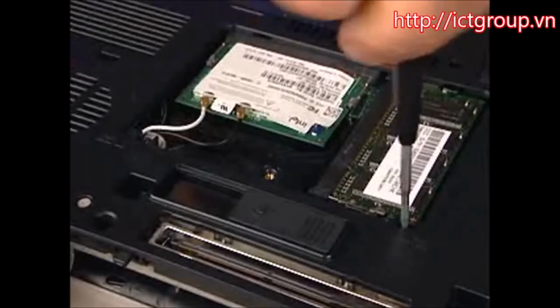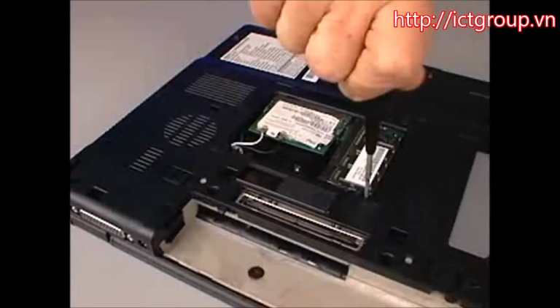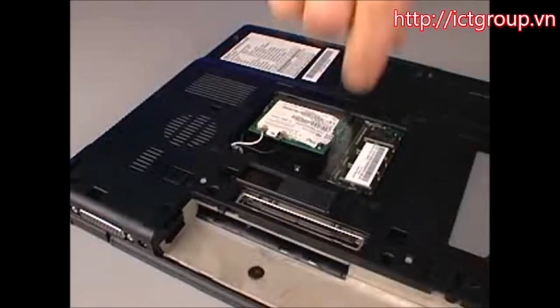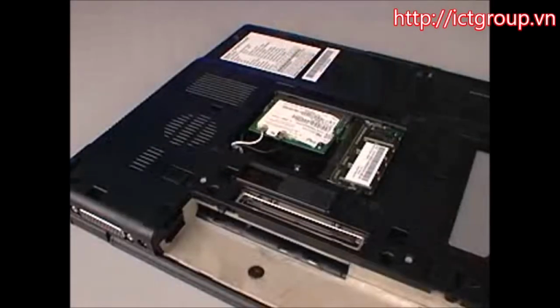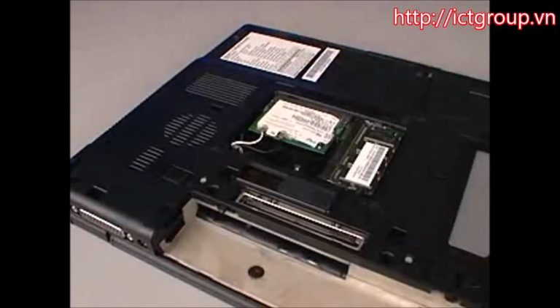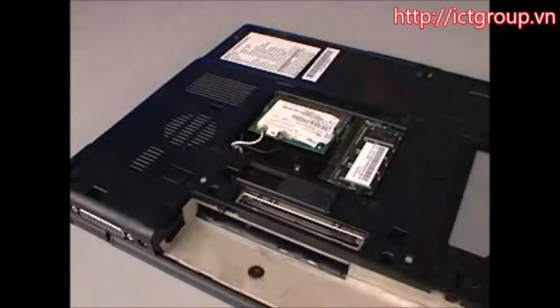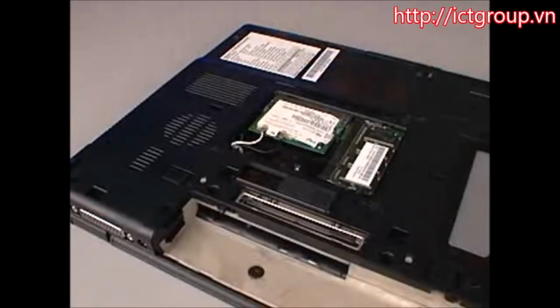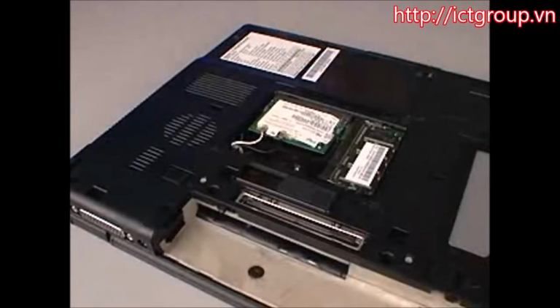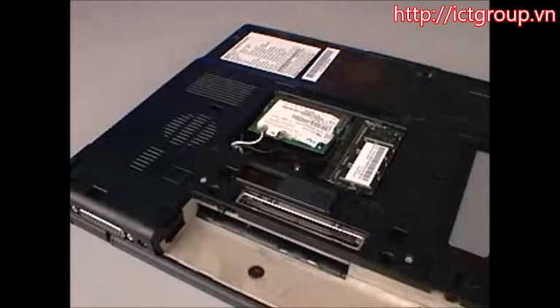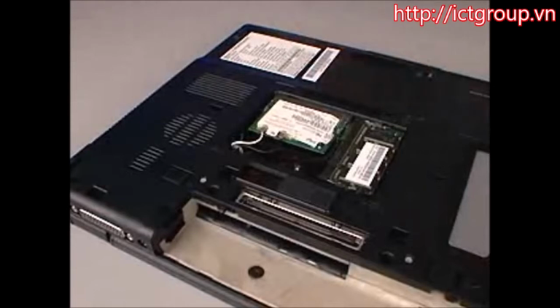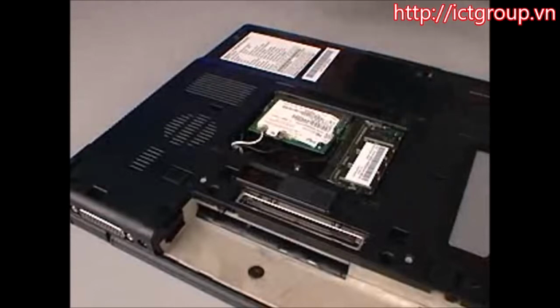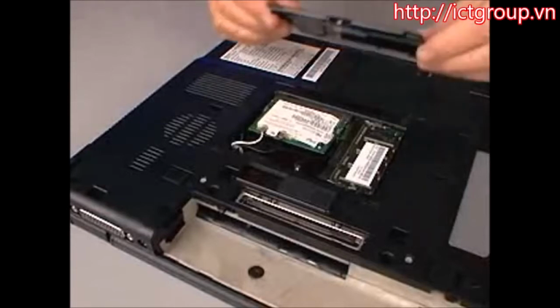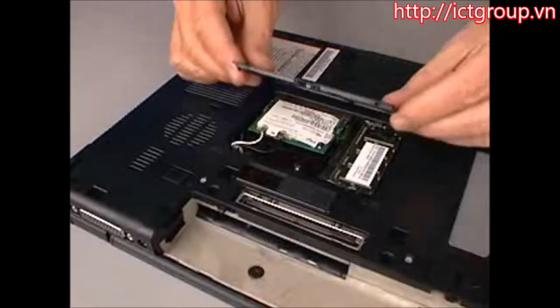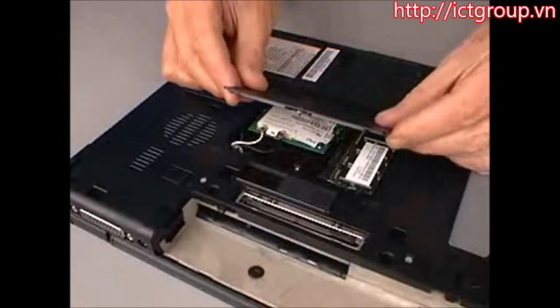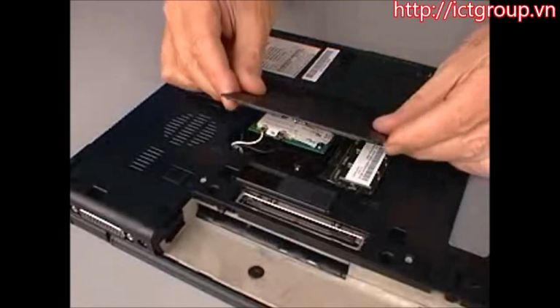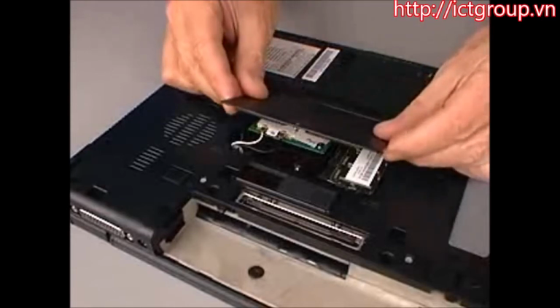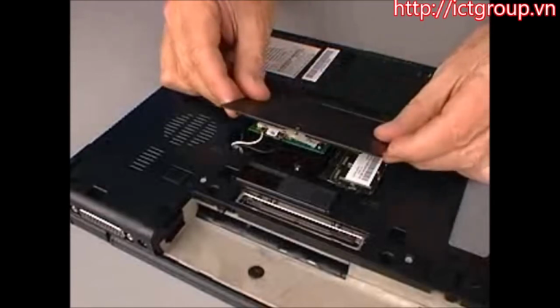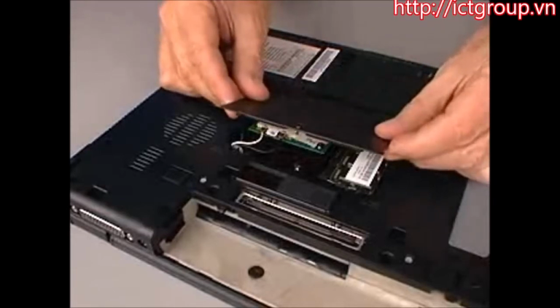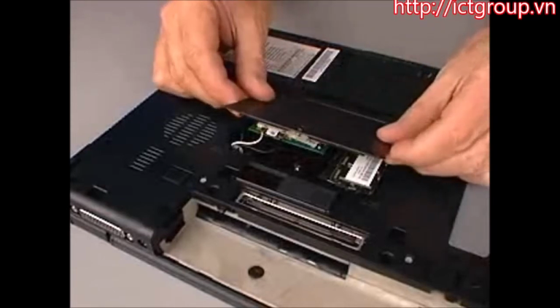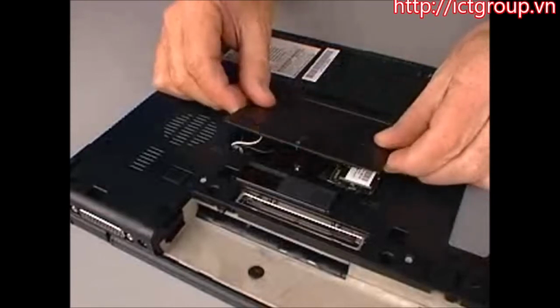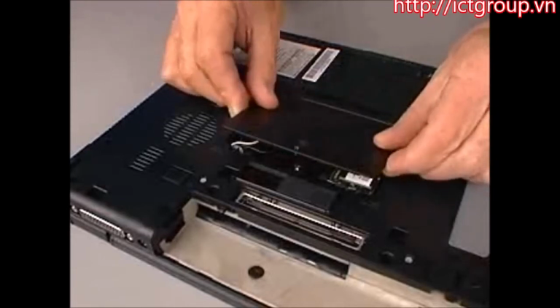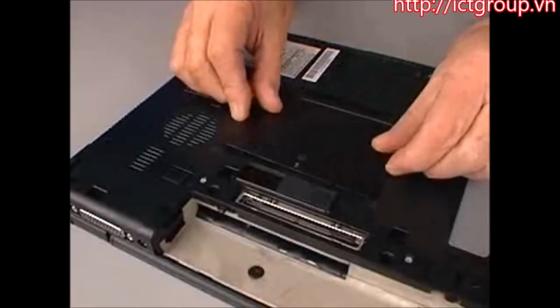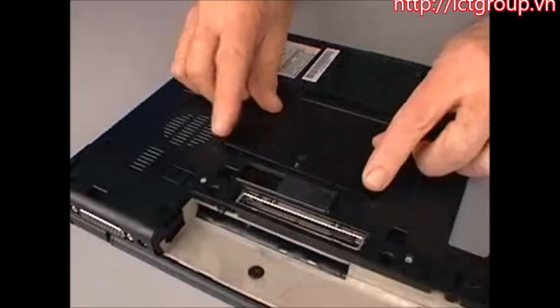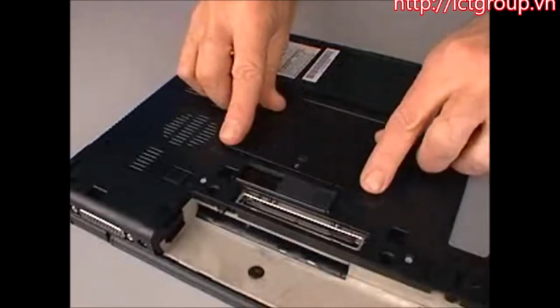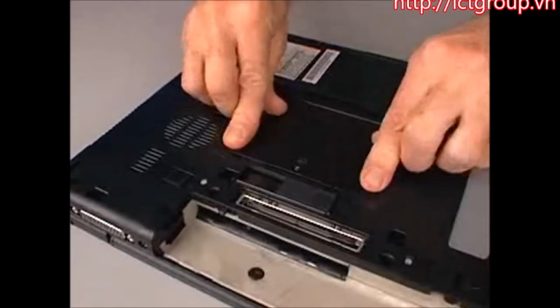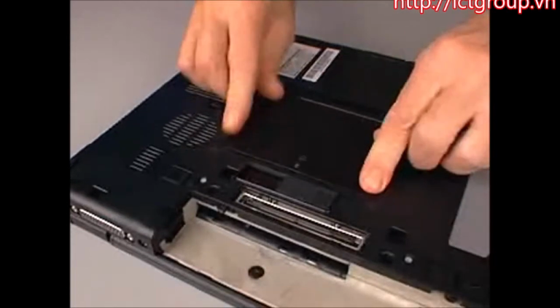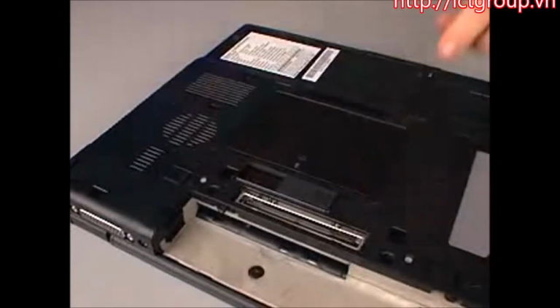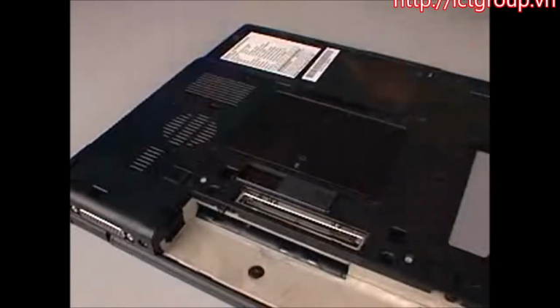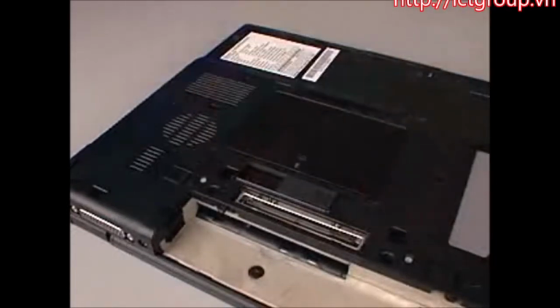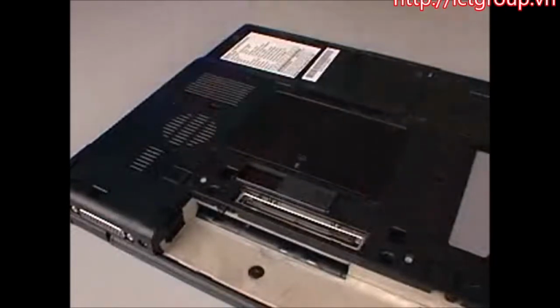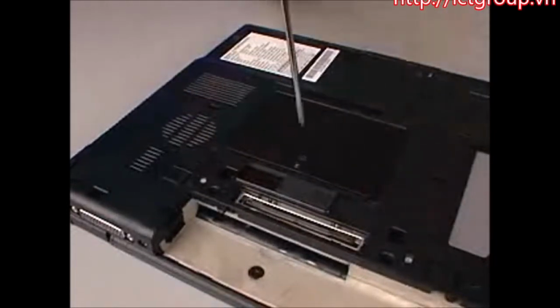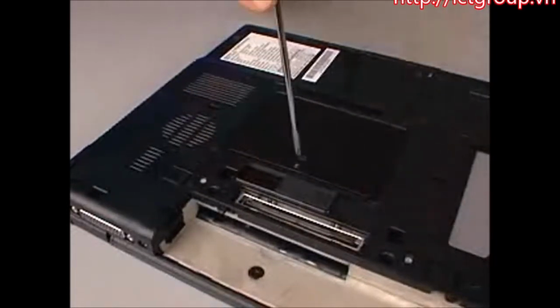Tow the memory mini PCI cover into the enclosure and tighten the captive P1 Phillips head screw.